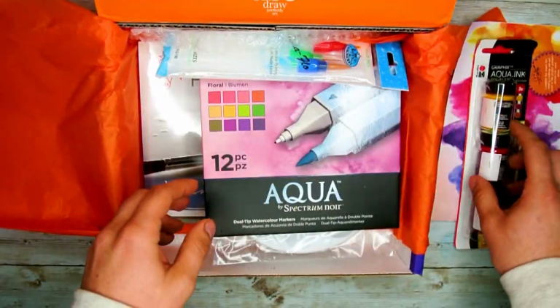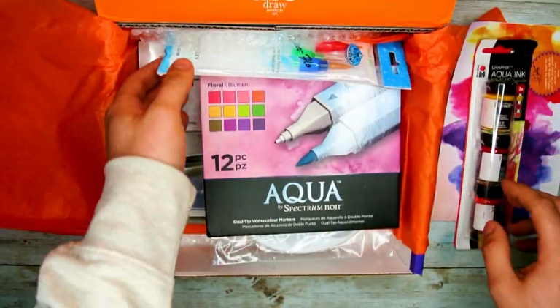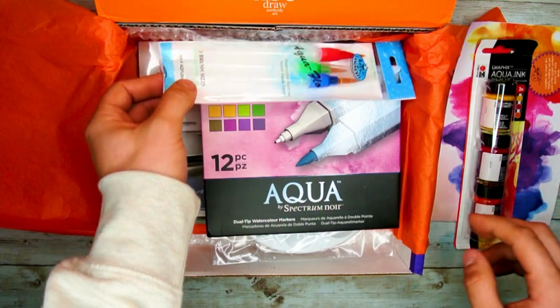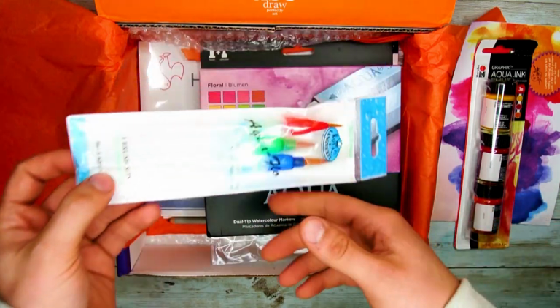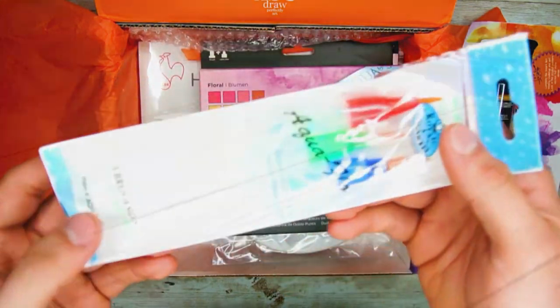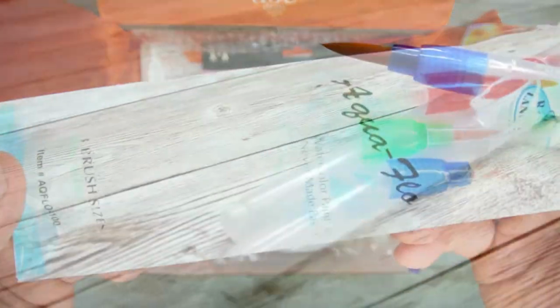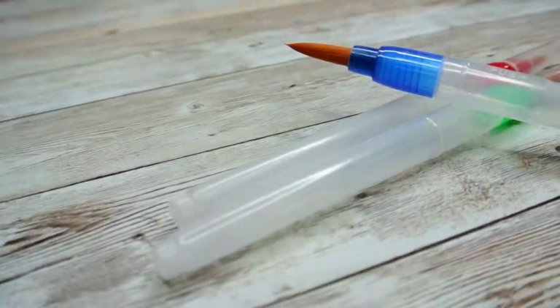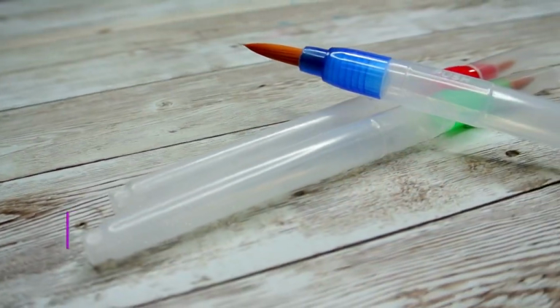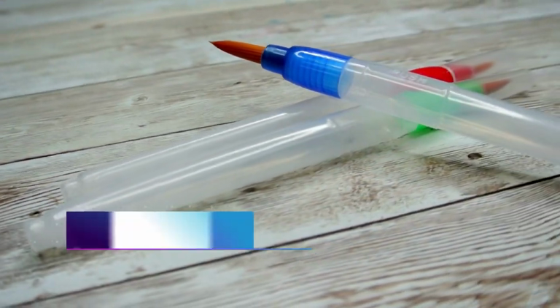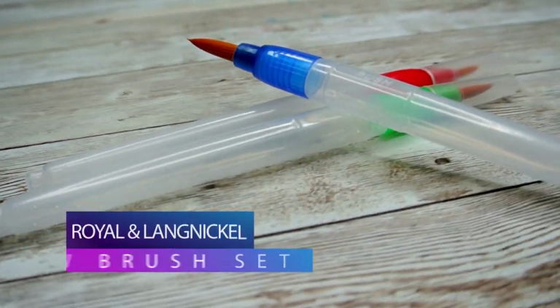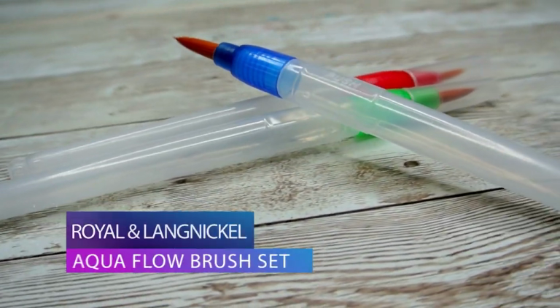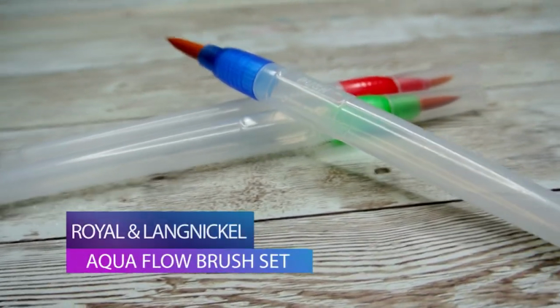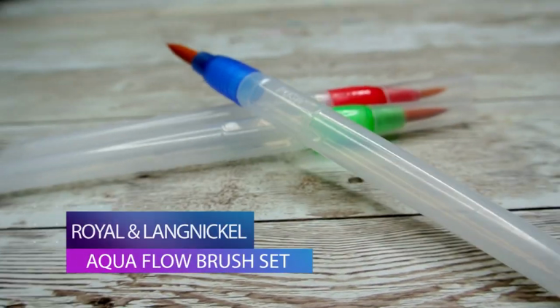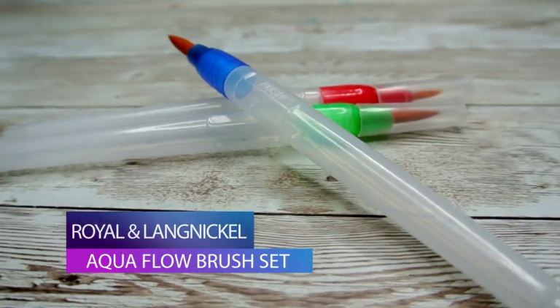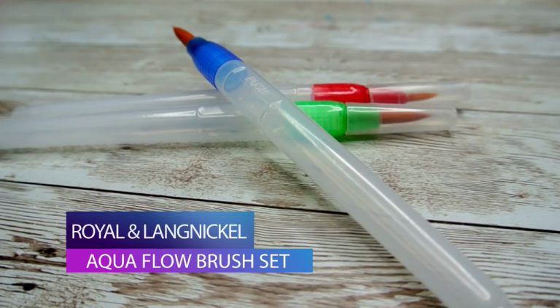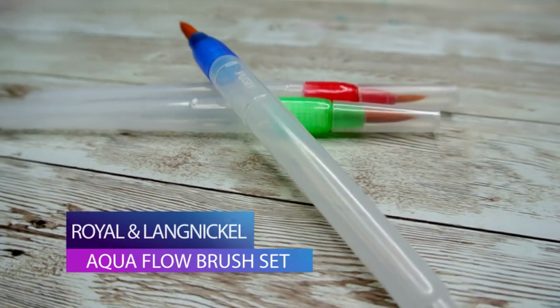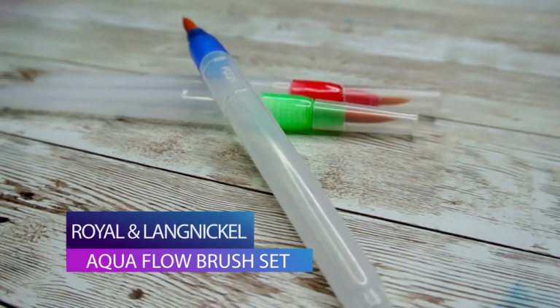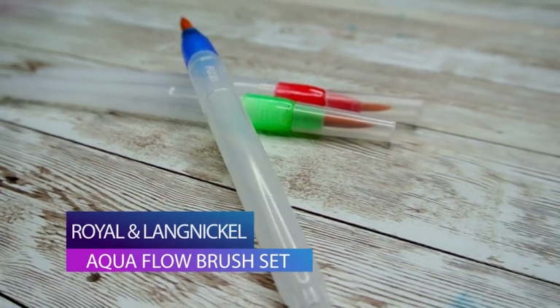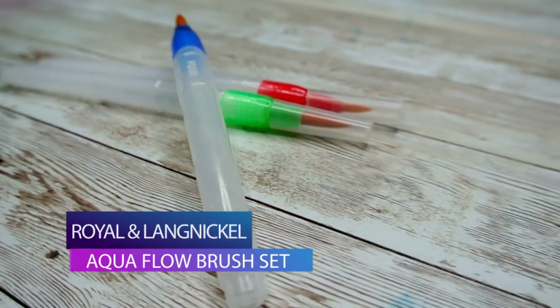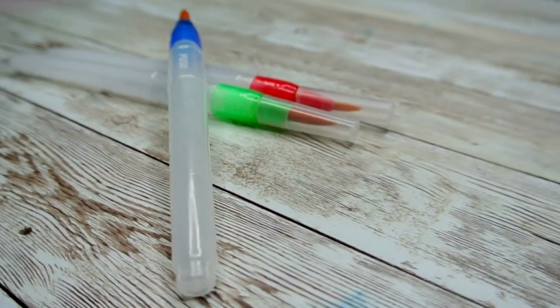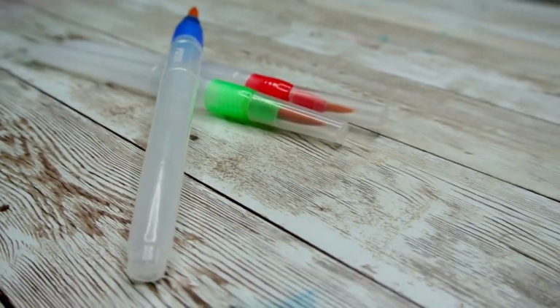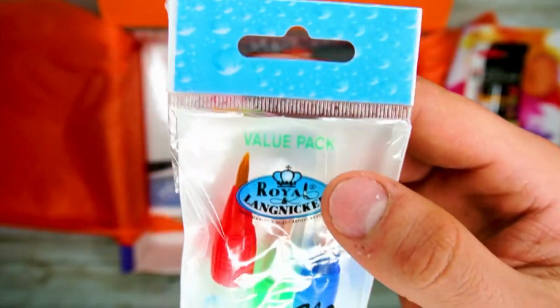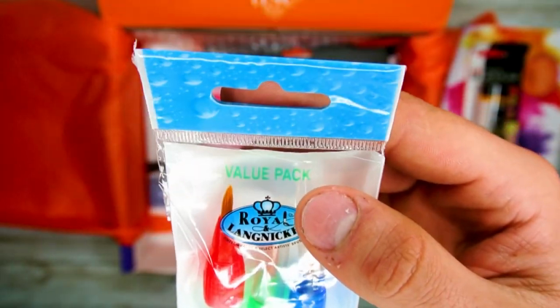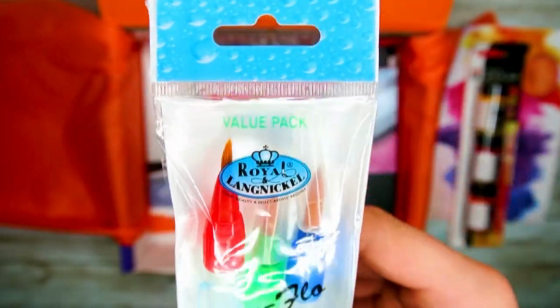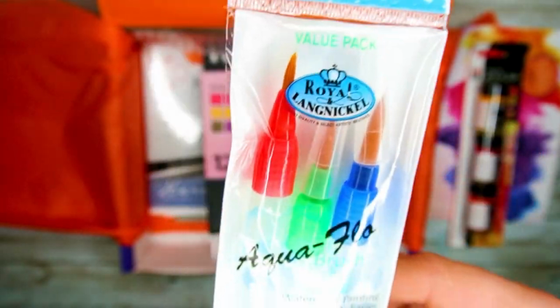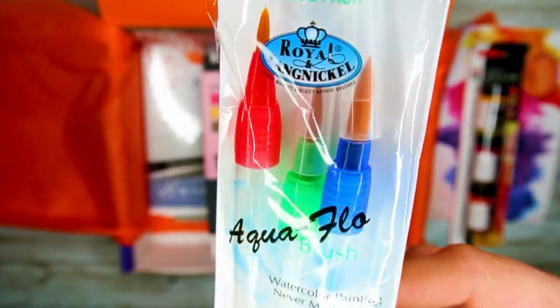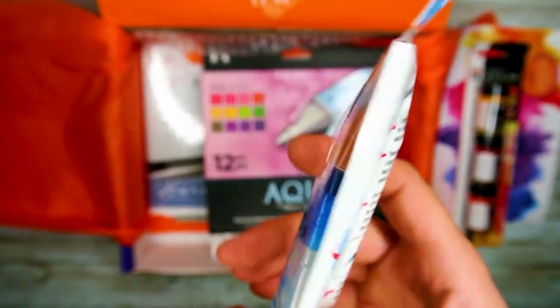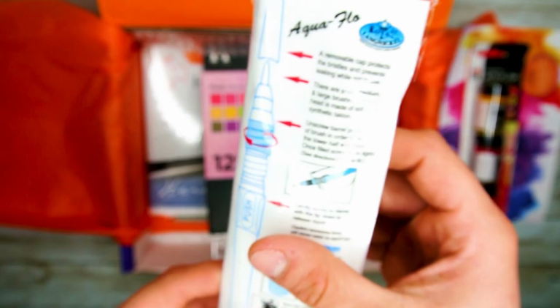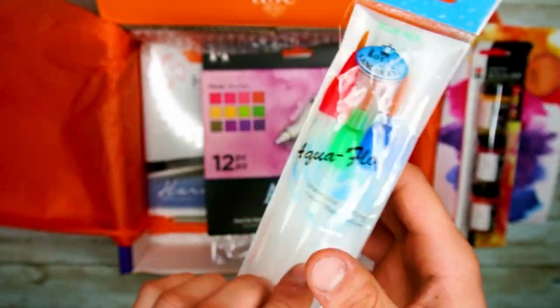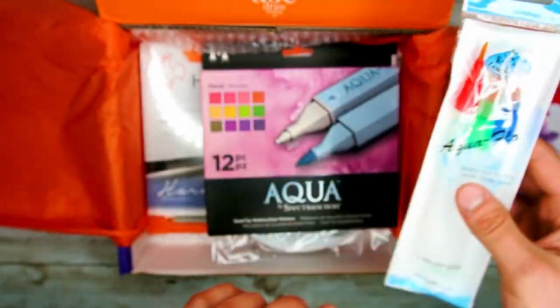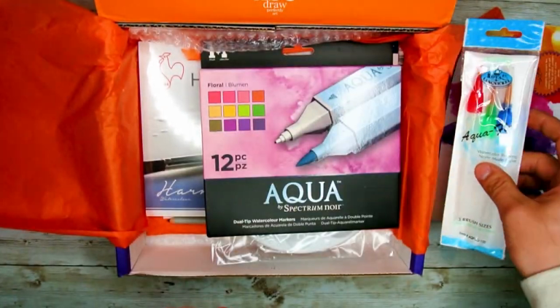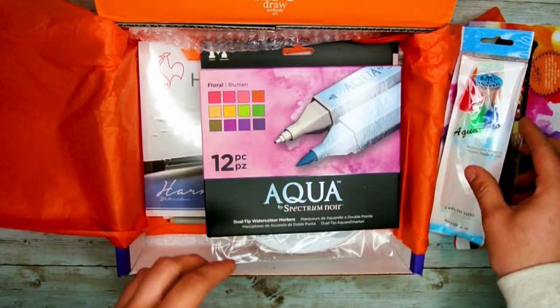Next out of this box is the set of Royal and Langnickel Aqua Flow brushes. These portable watercolor brushes will work great with the Marabou inks this month — just add some water and you are ready to go.